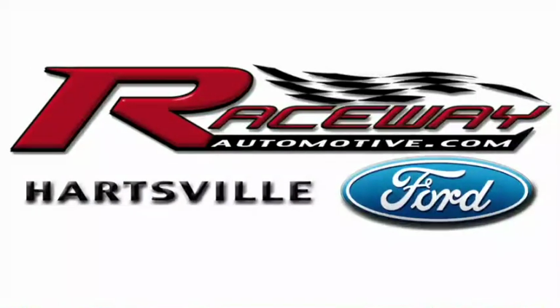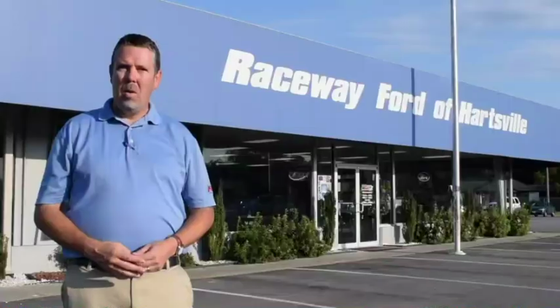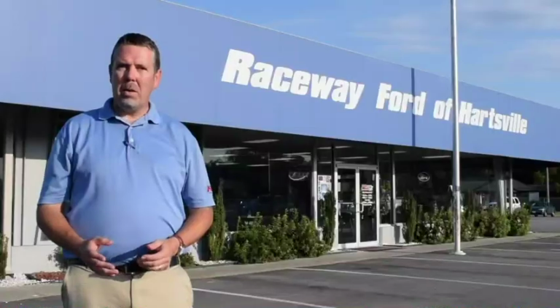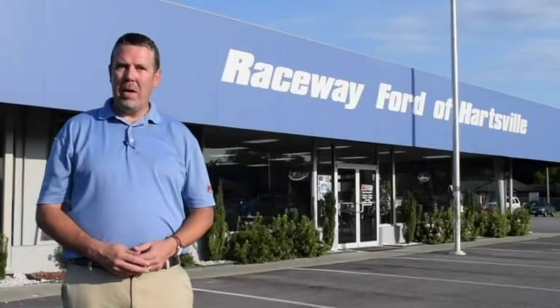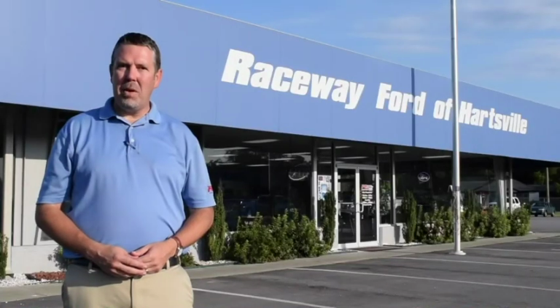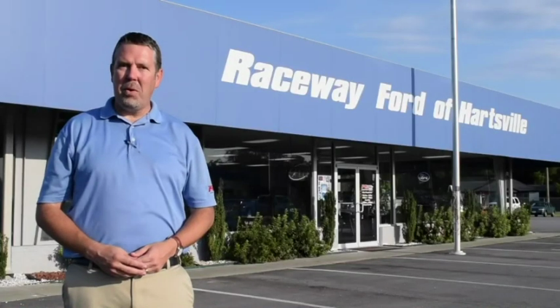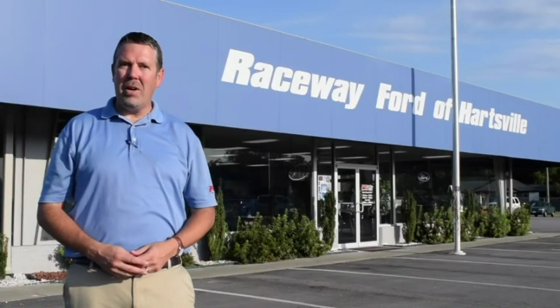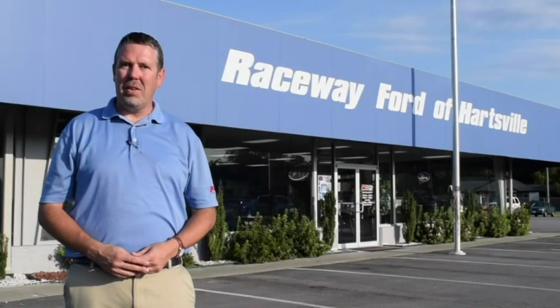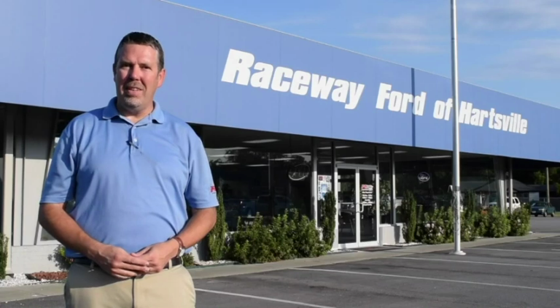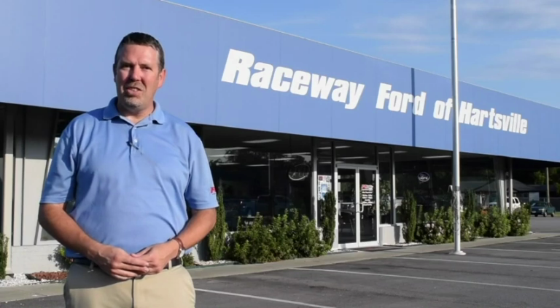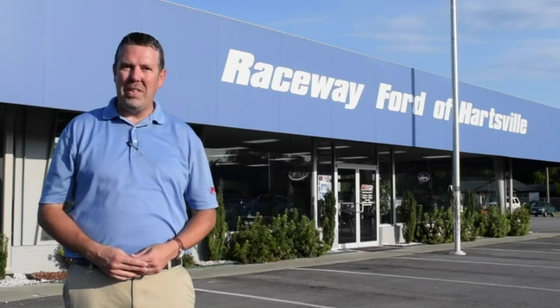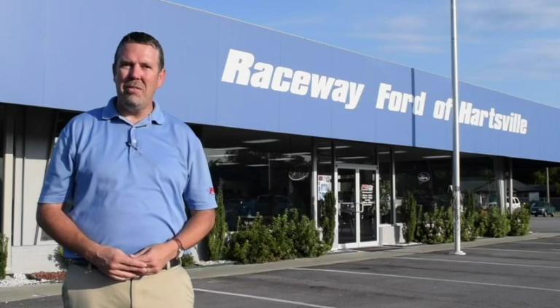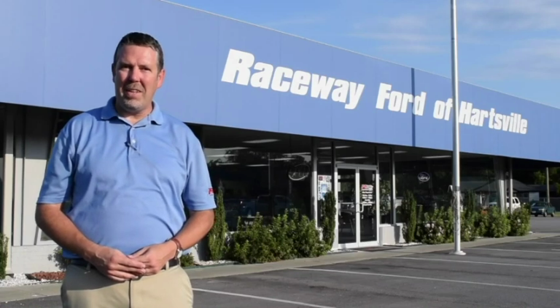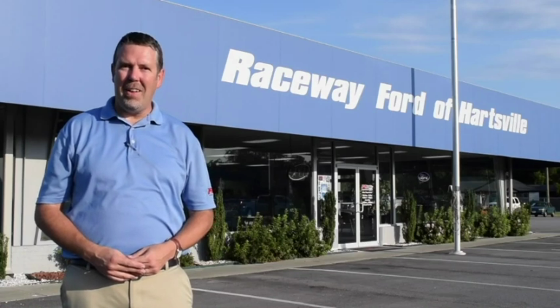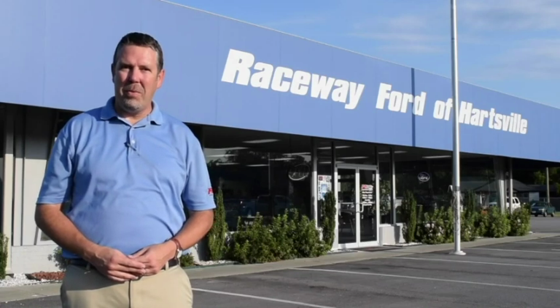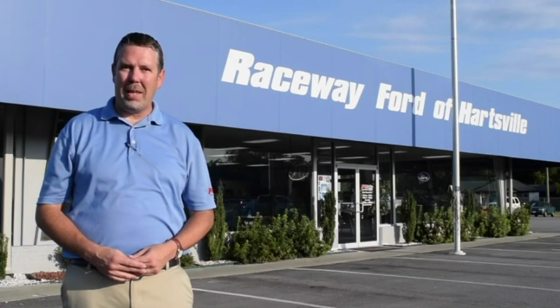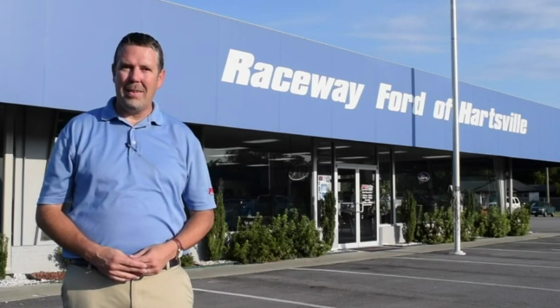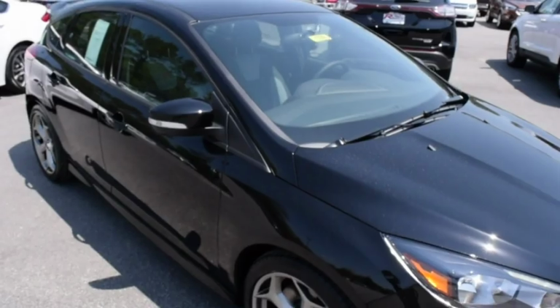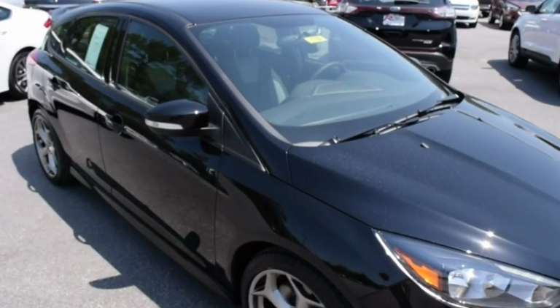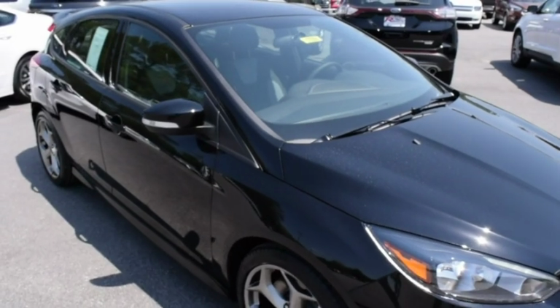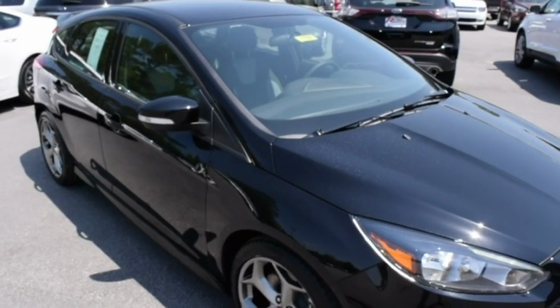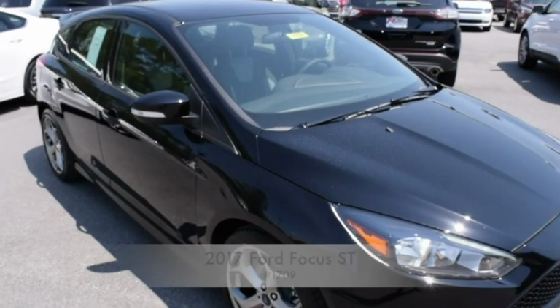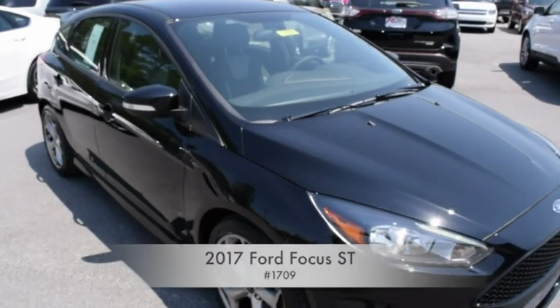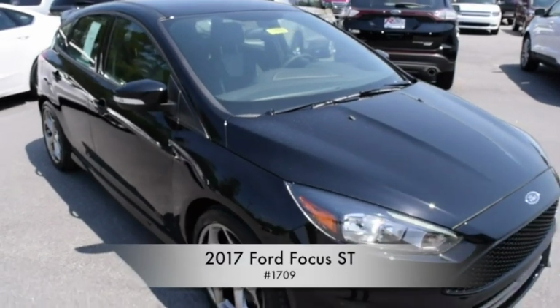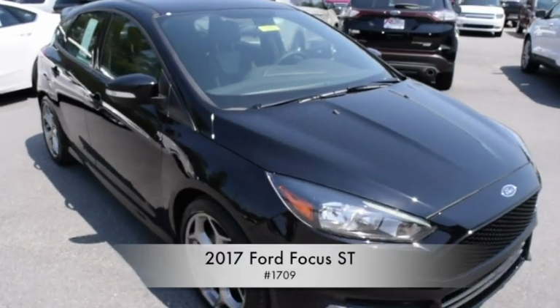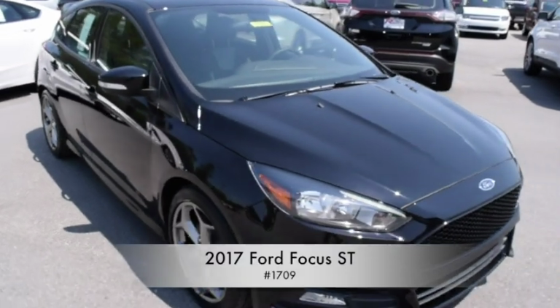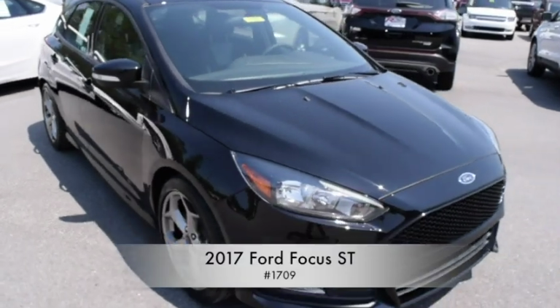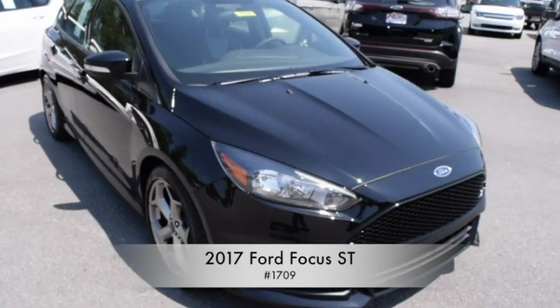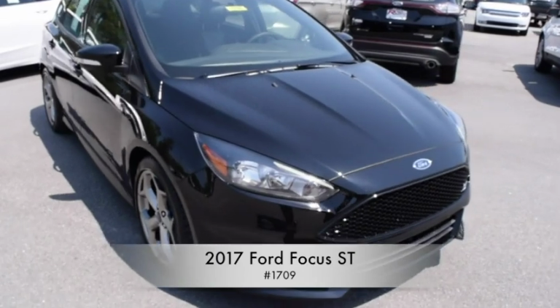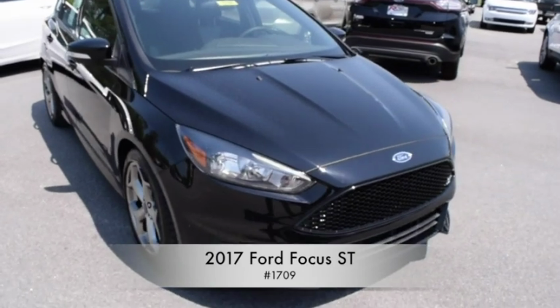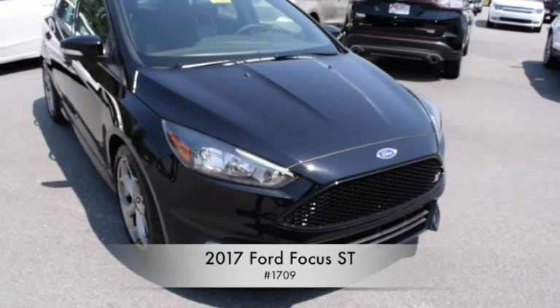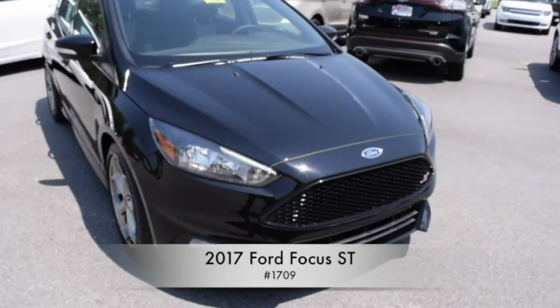Welcome to Raceway Ford of Hartsville, and this is your Featured Vehicle of the Week. Here we have the 2017 Ford Focus ST.